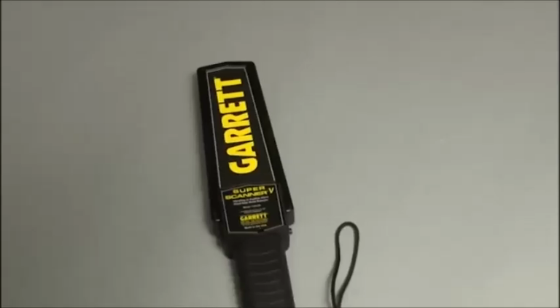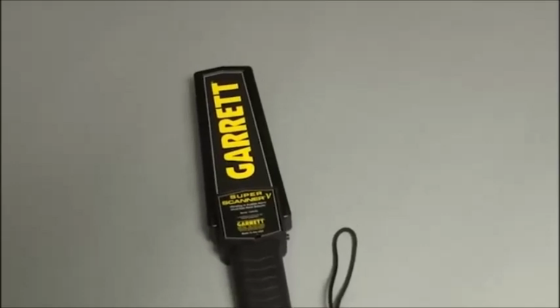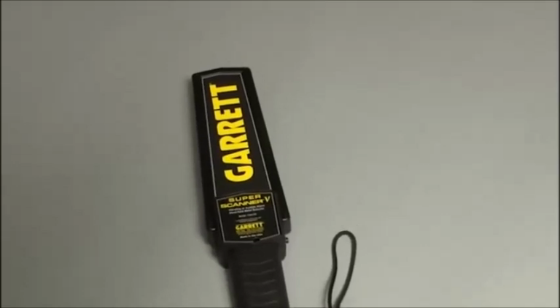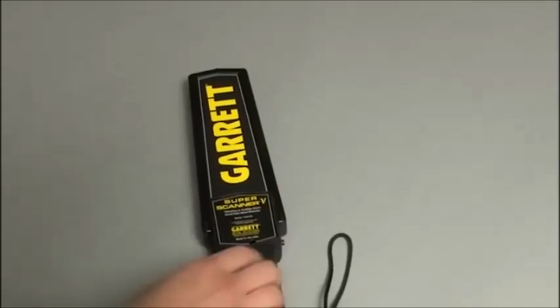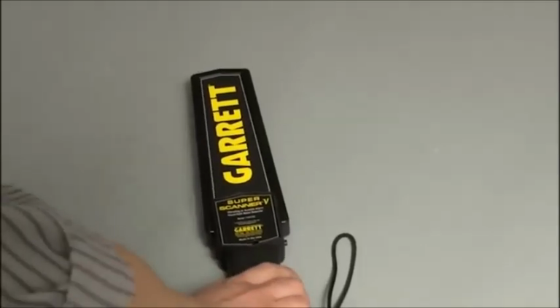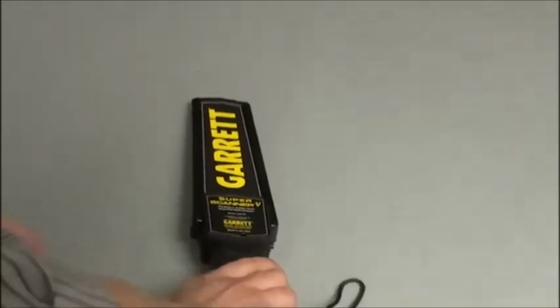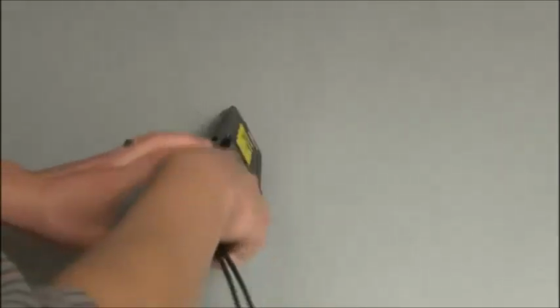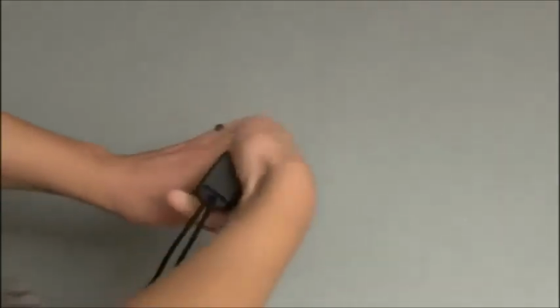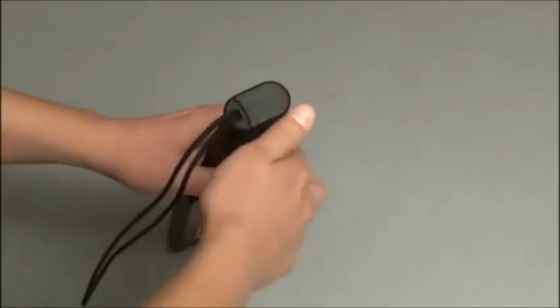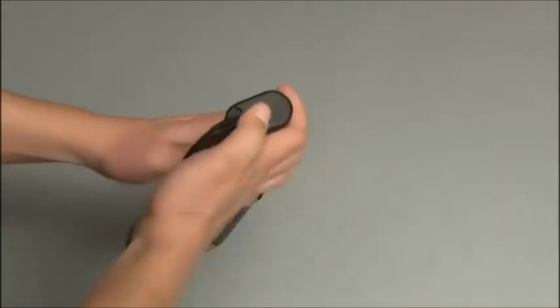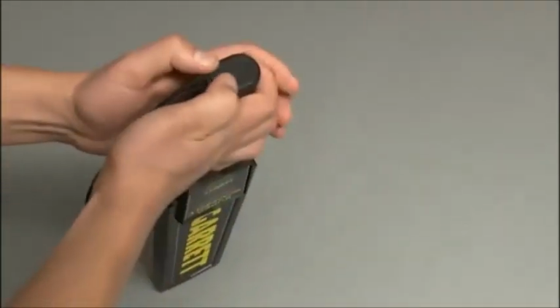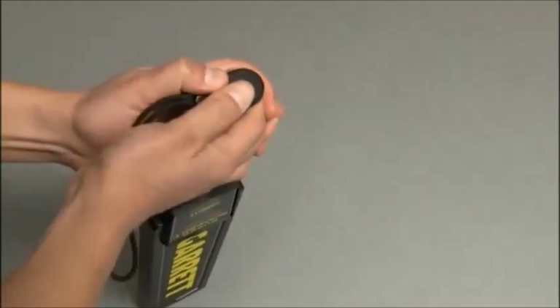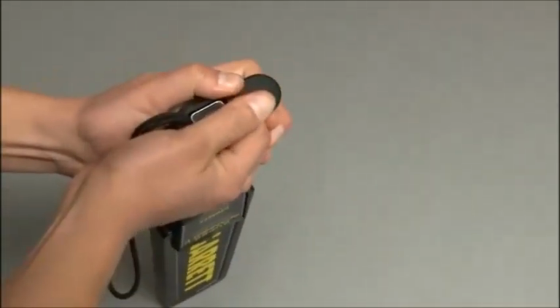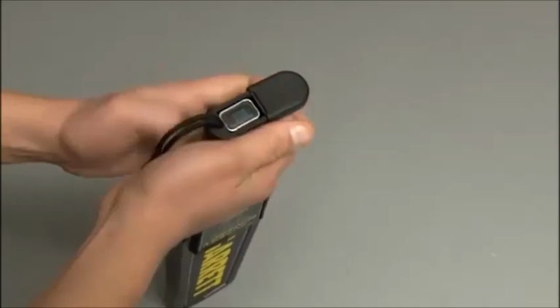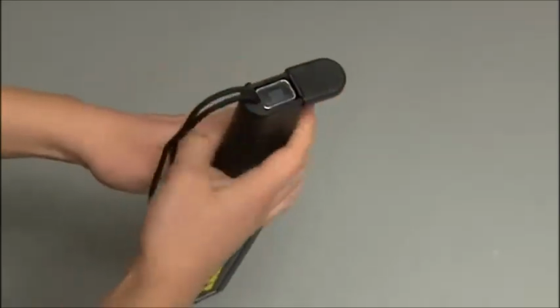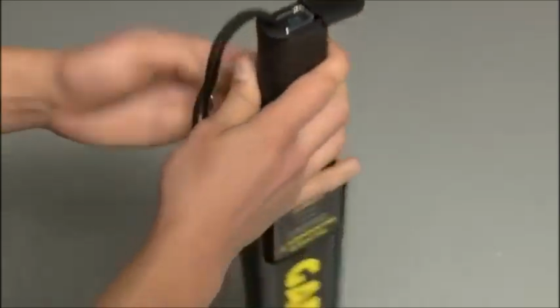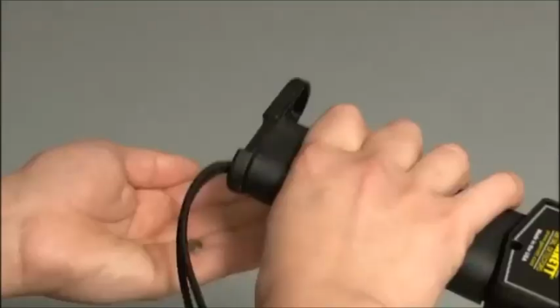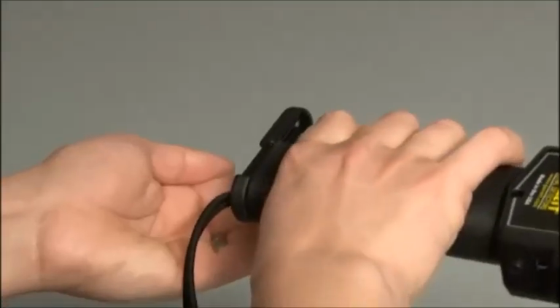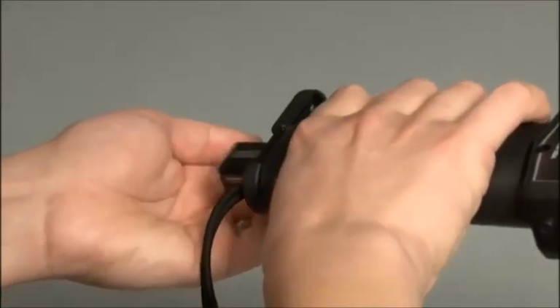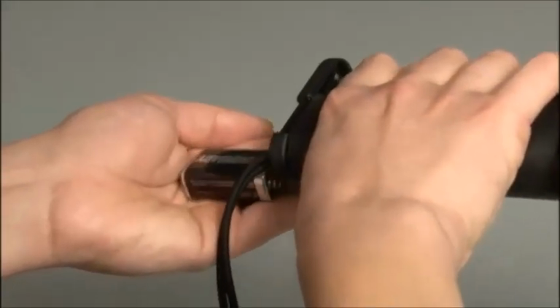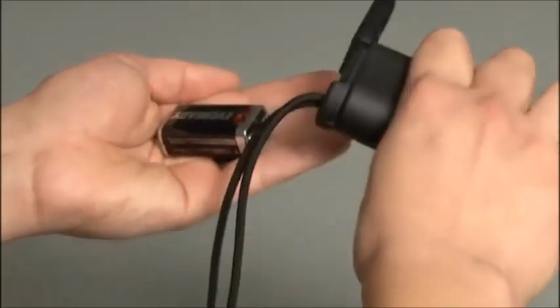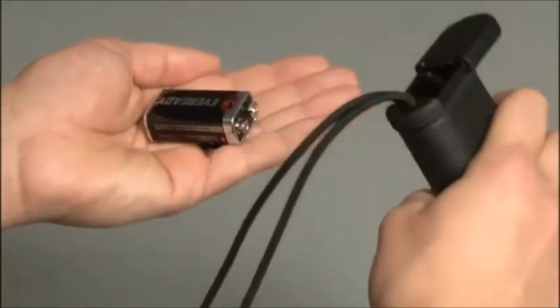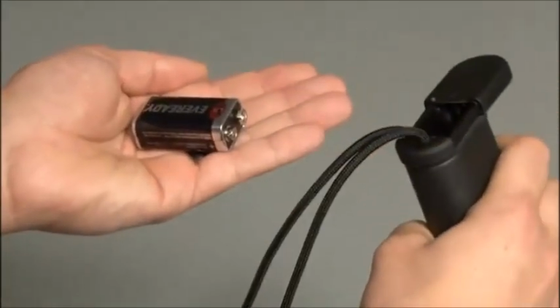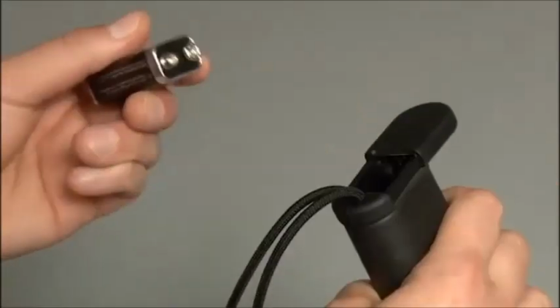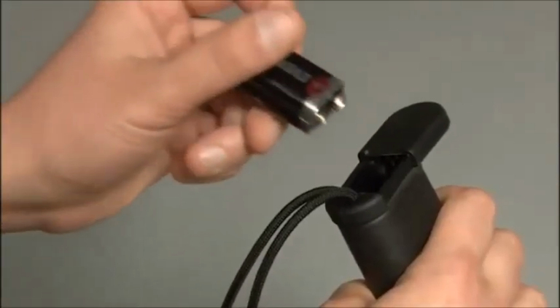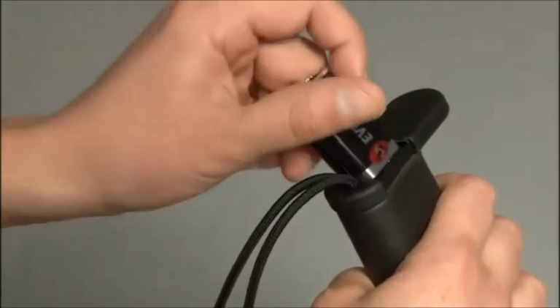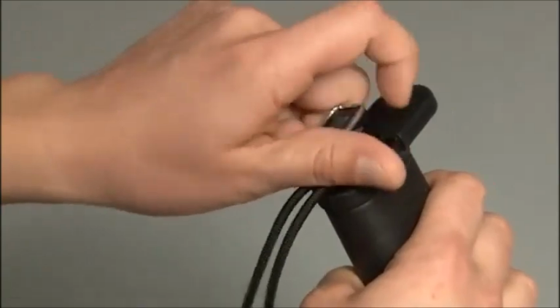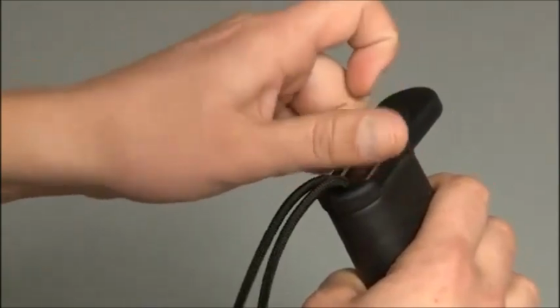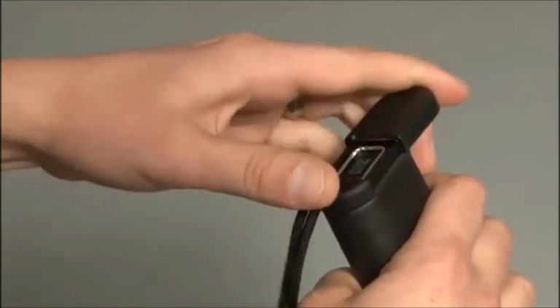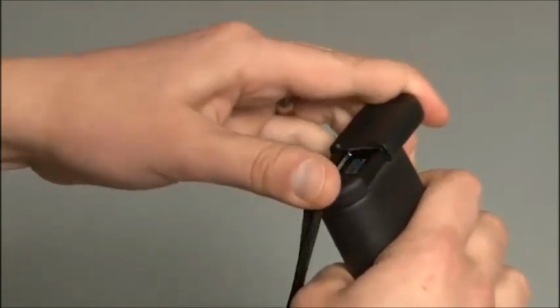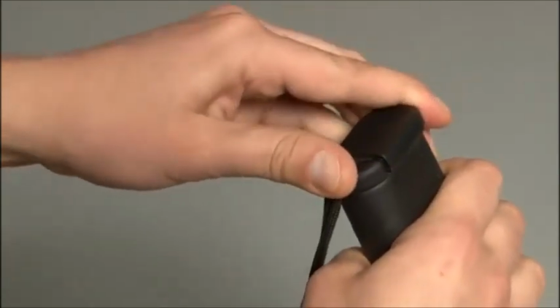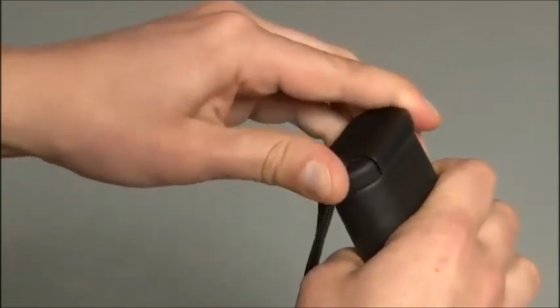Changing batteries is a simple matter with the Super Scanner. Simply slide open the end piece by the safety sling, tilt the Super Scanner, and let the battery slide out, then slip in a new battery and slide the door shut.